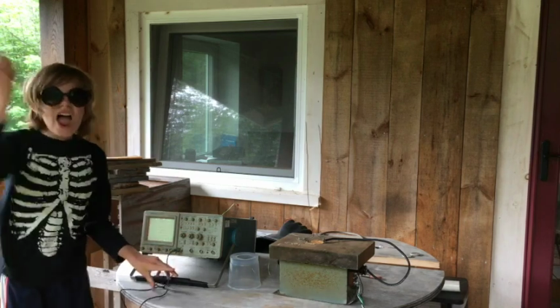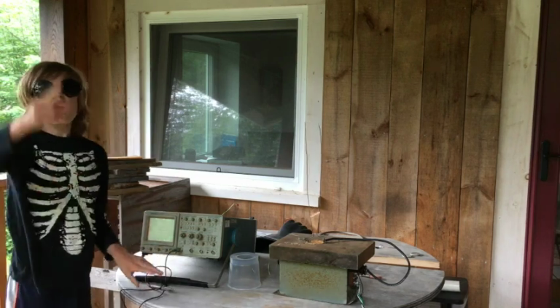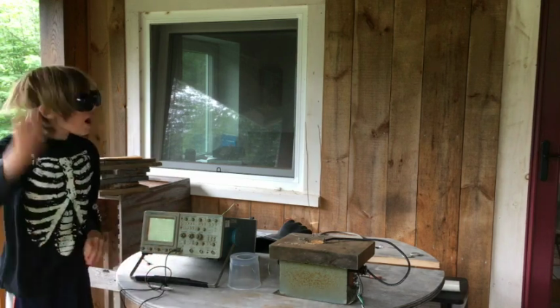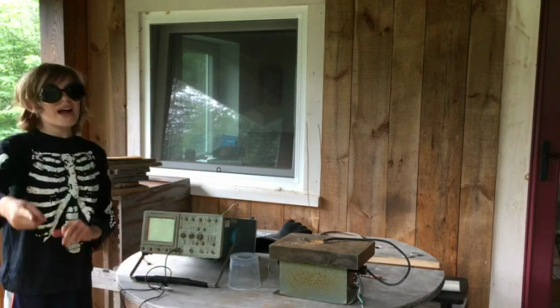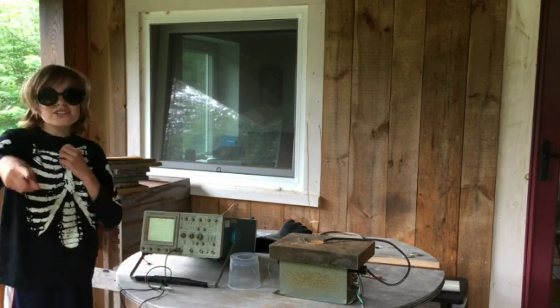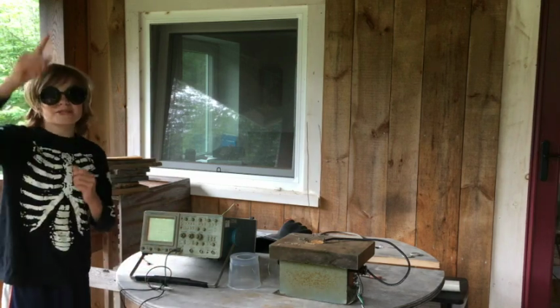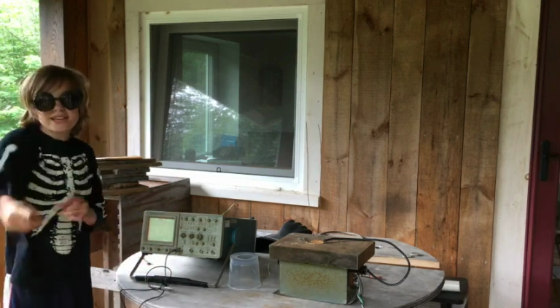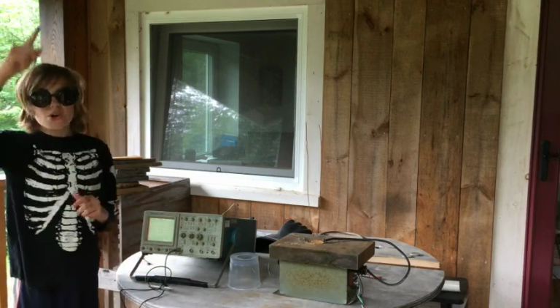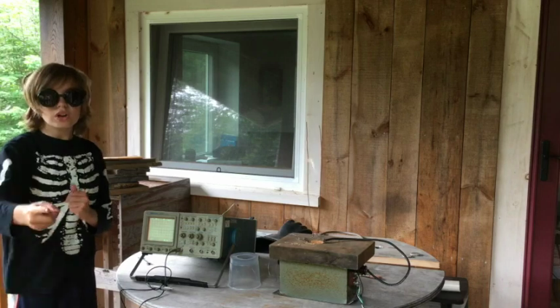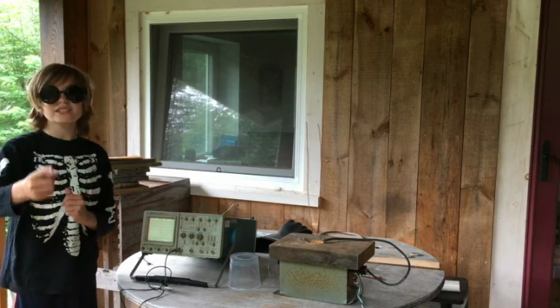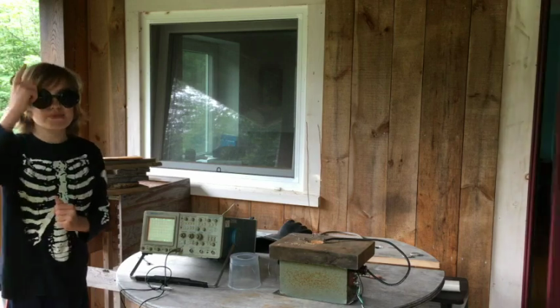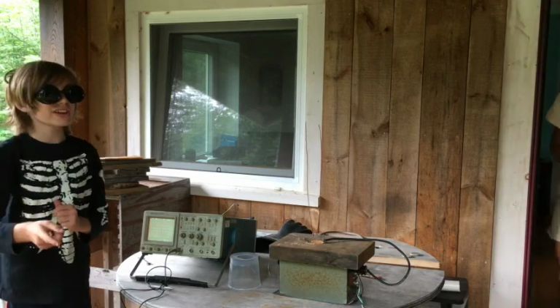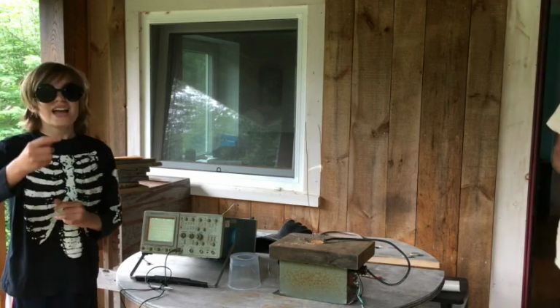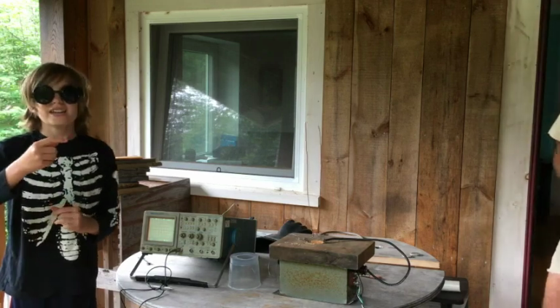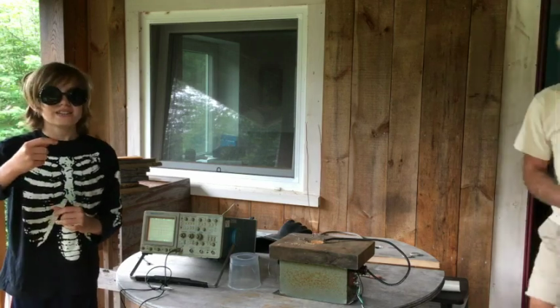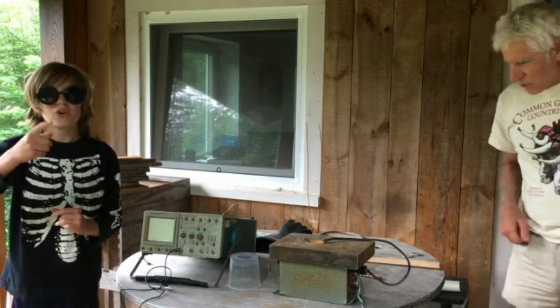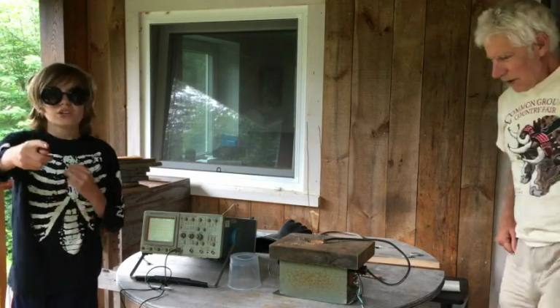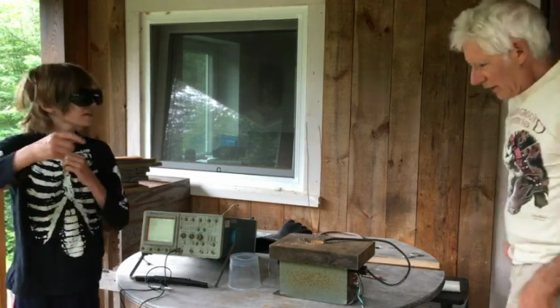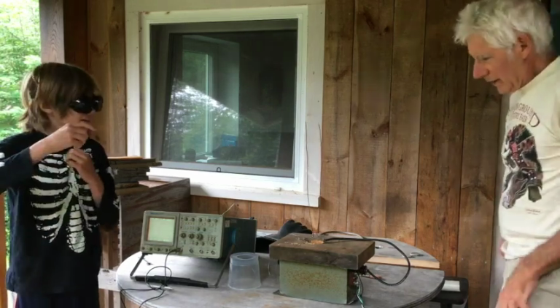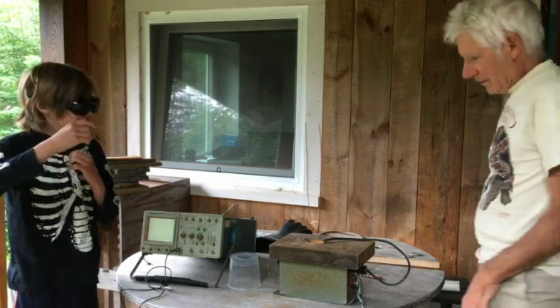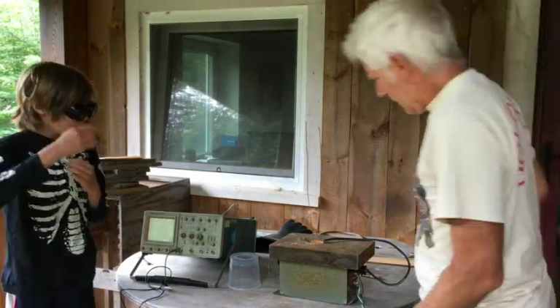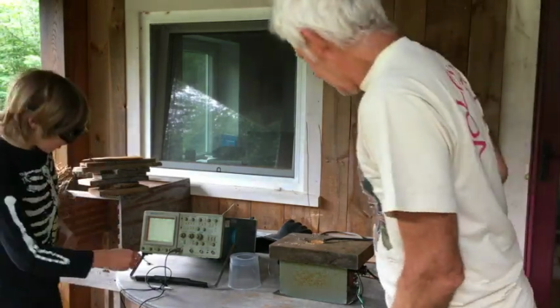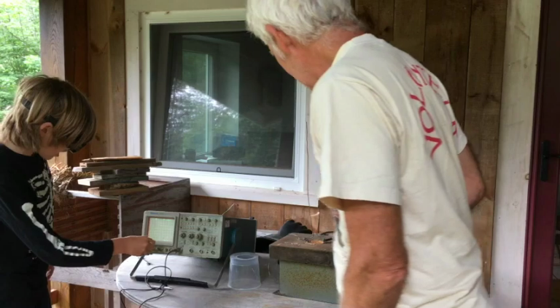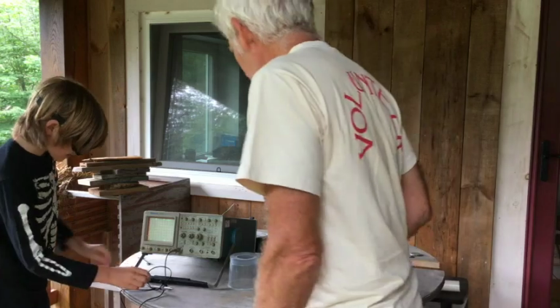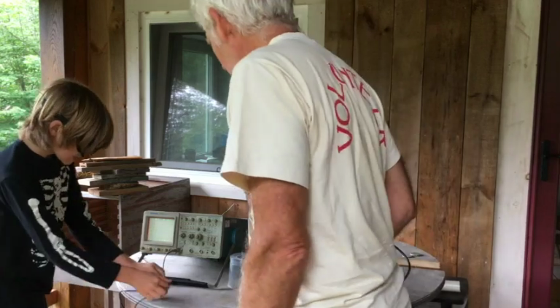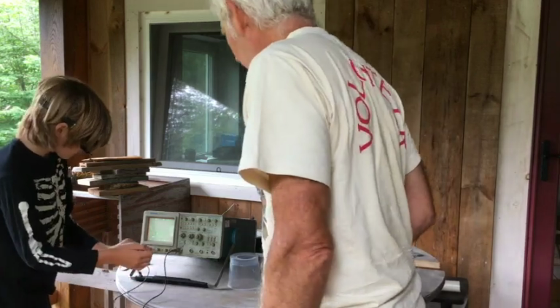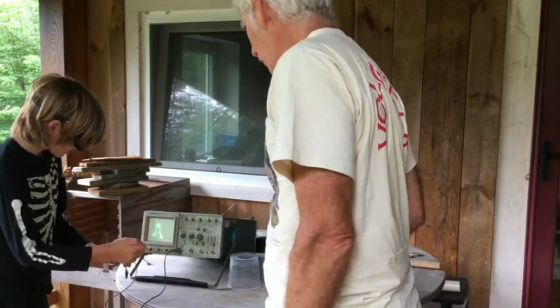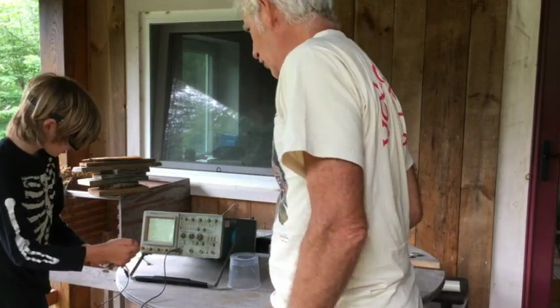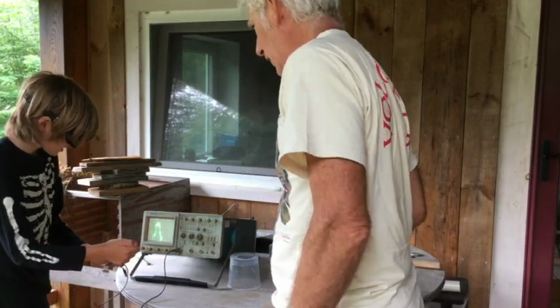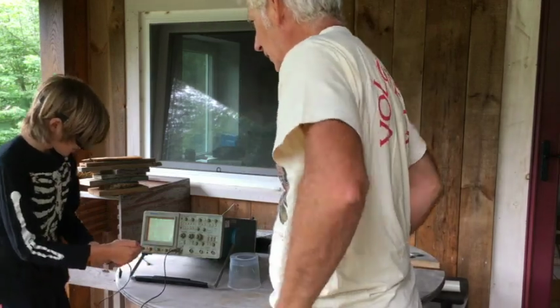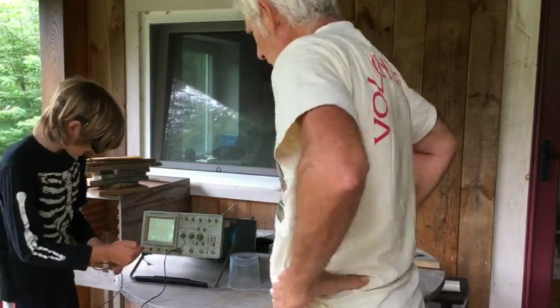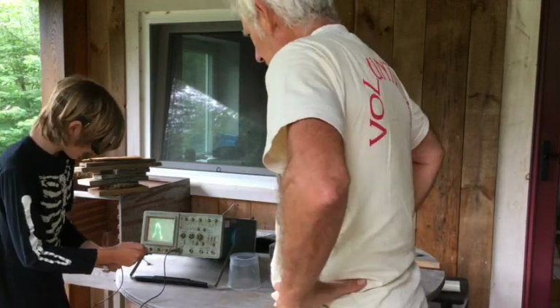Hey everyone! Welcome back to NerdLabs! In today's video we are going to be building a... what do you got going on here? I'm working on this! You have not brushed your teeth yet. What's going on?